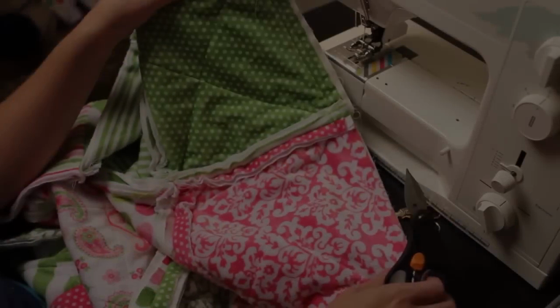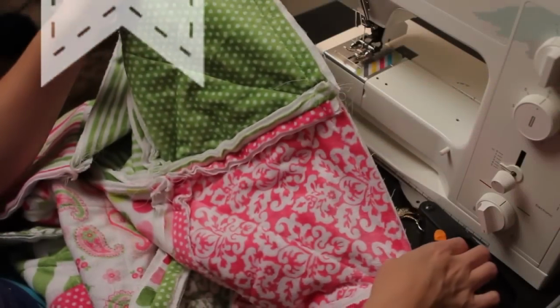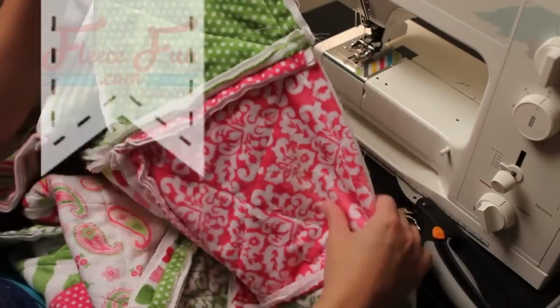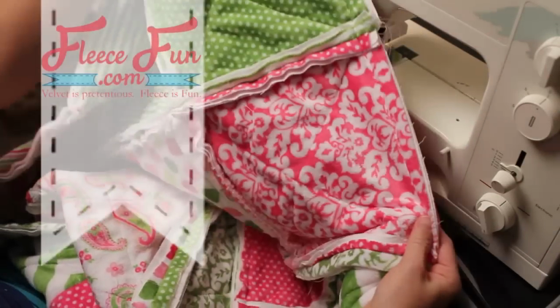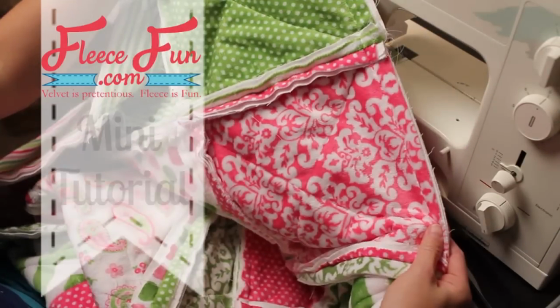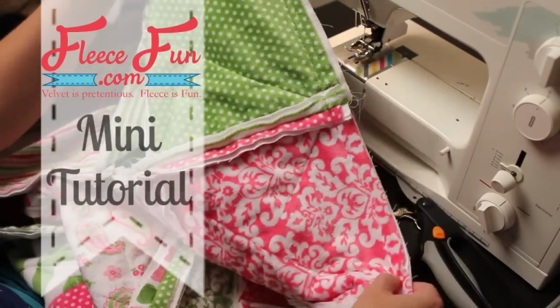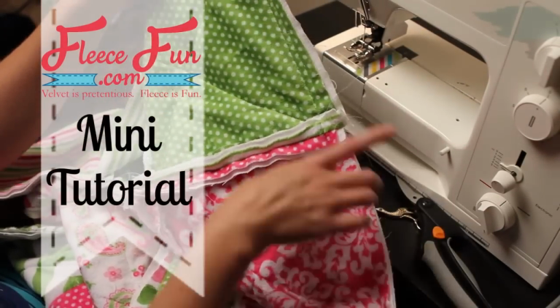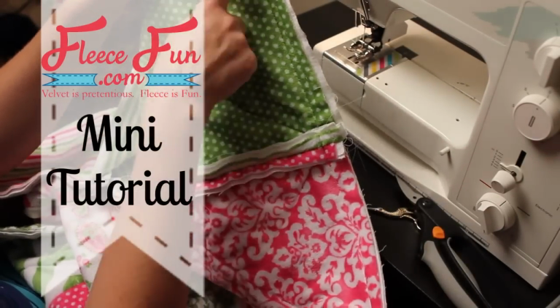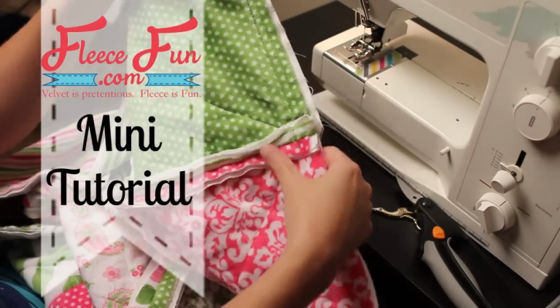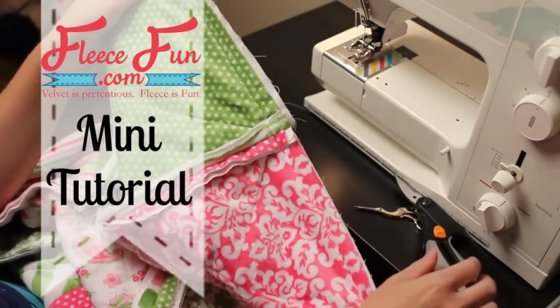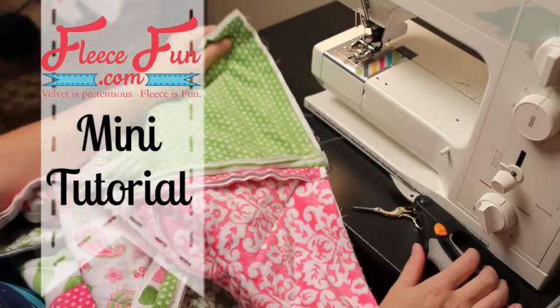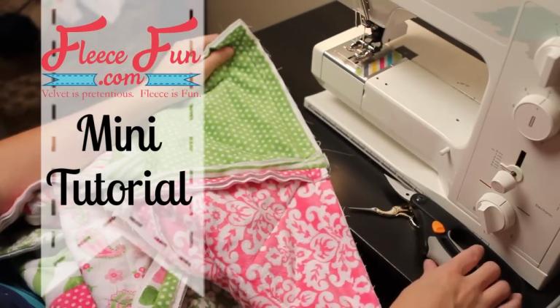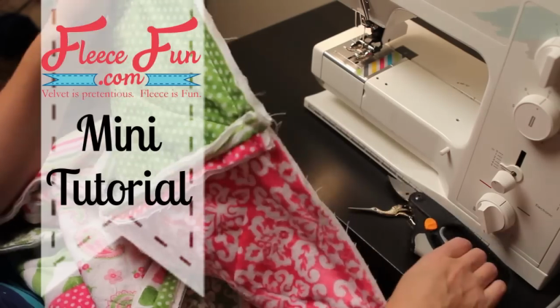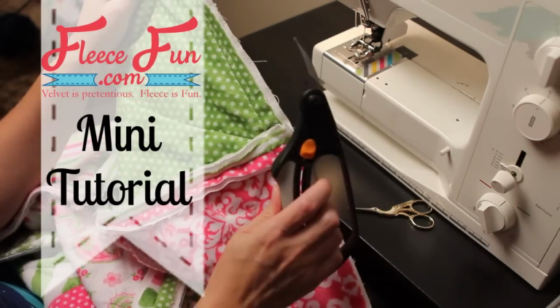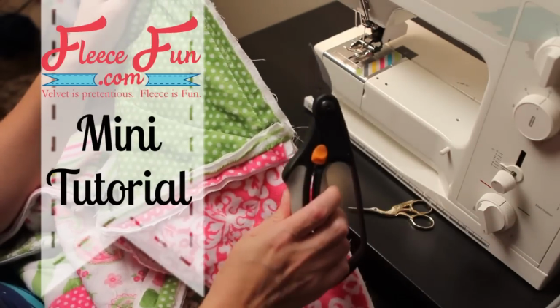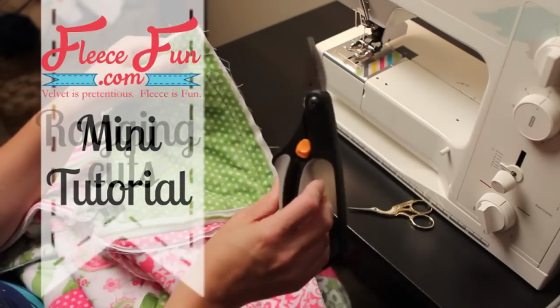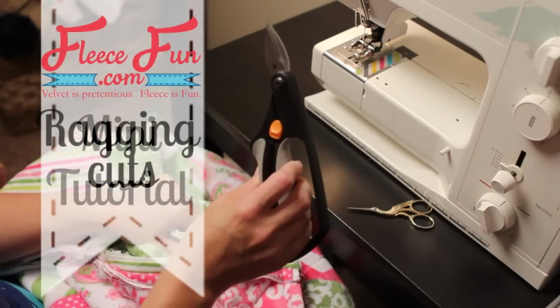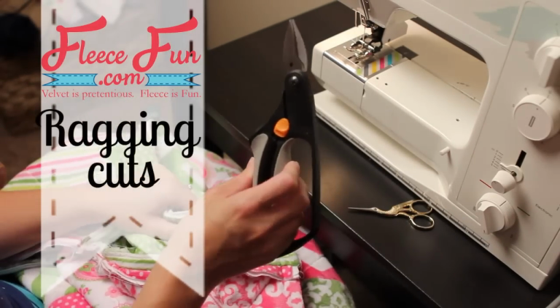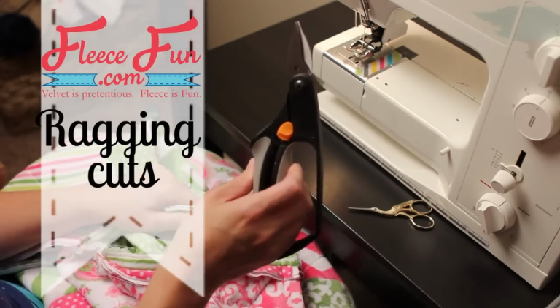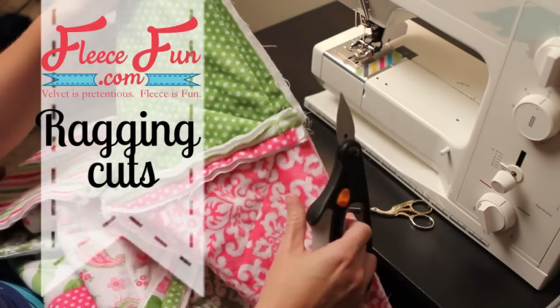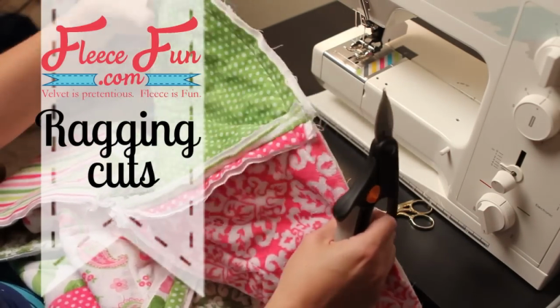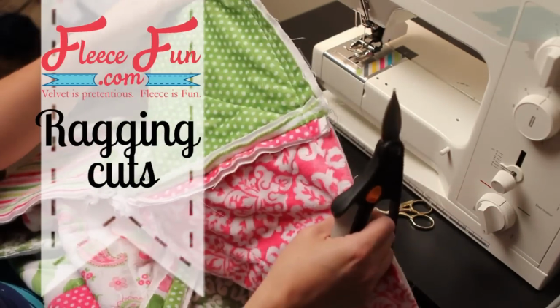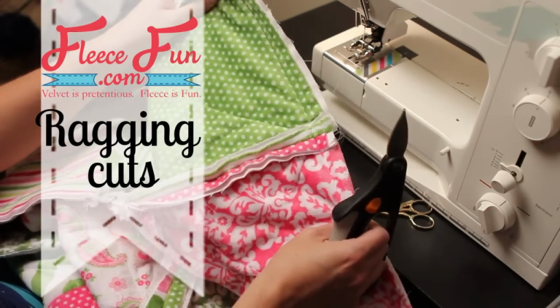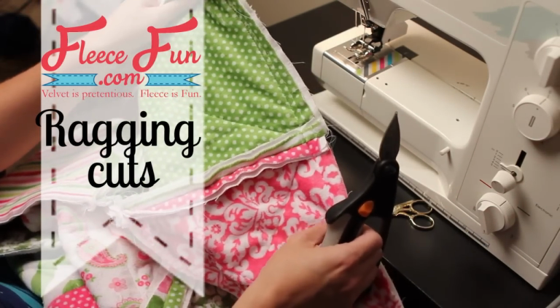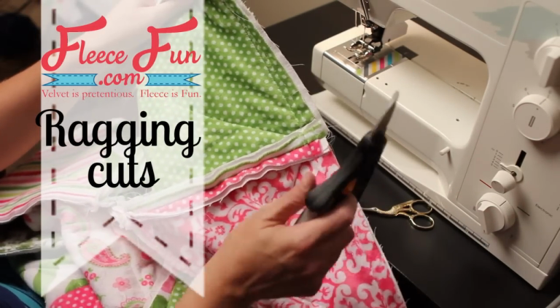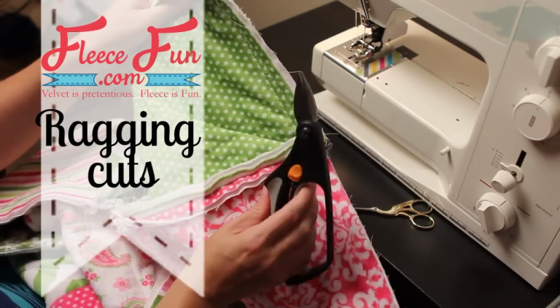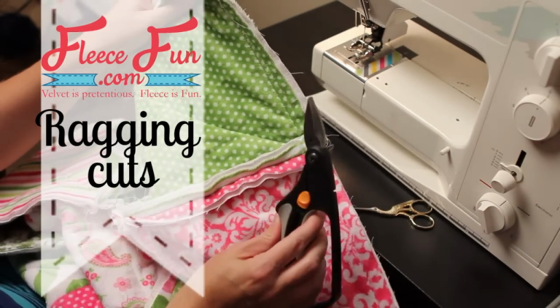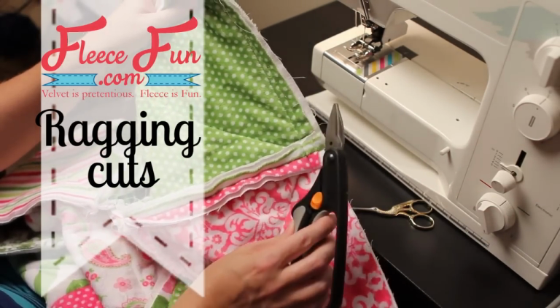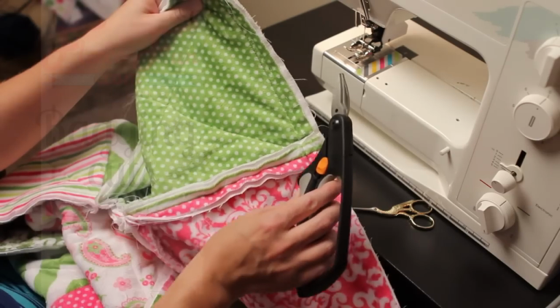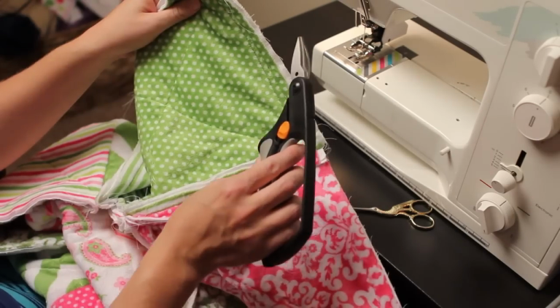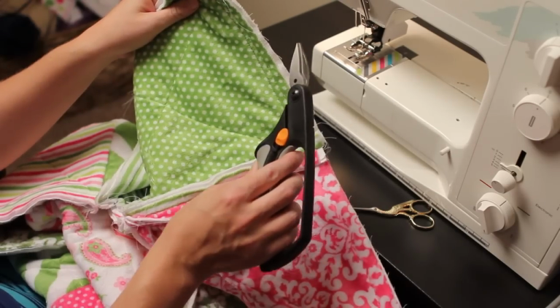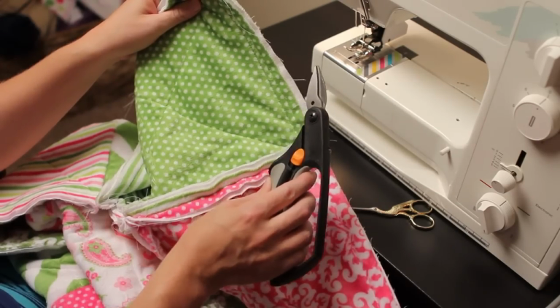Now that we have sewn all our rows together and sewn all the way around, it's time to take your hard work and cut it up. Especially since I'm making two rag quilts at the same time, a tool like this will save you.